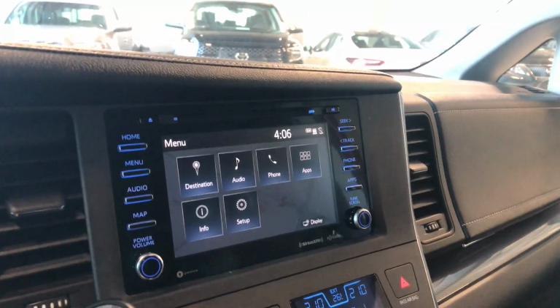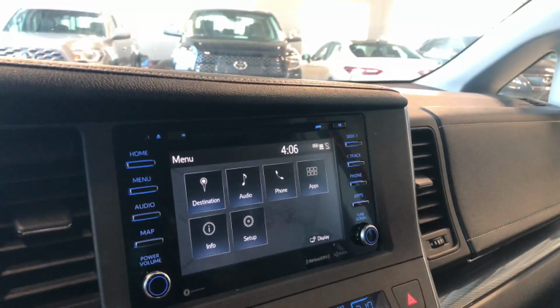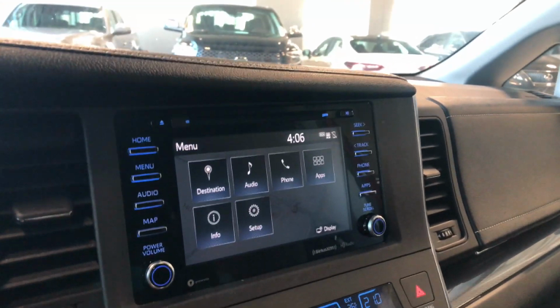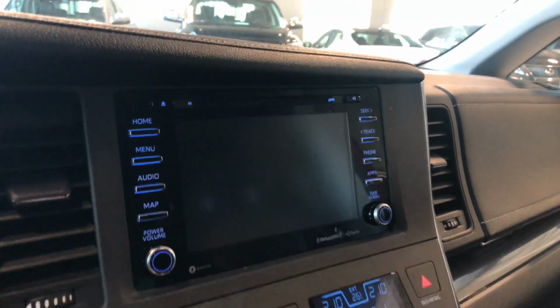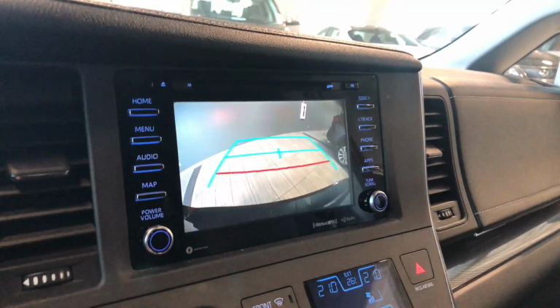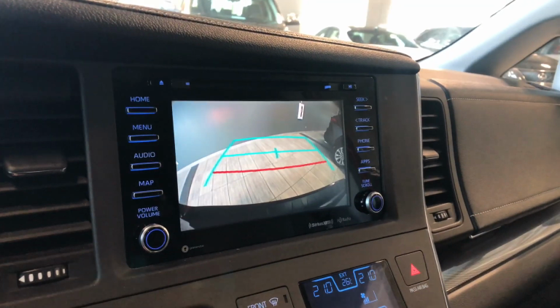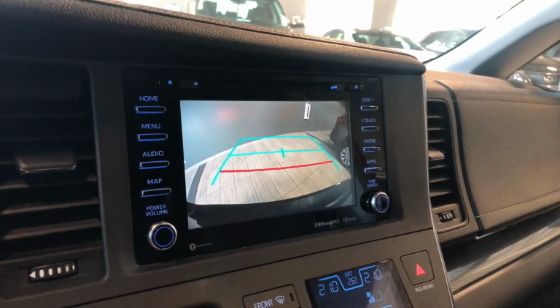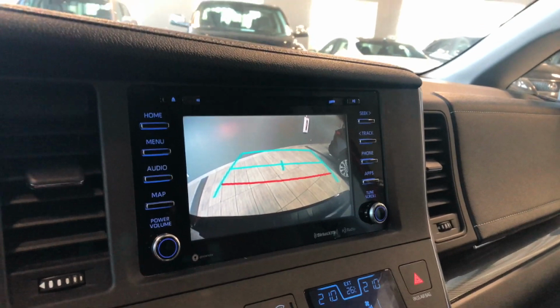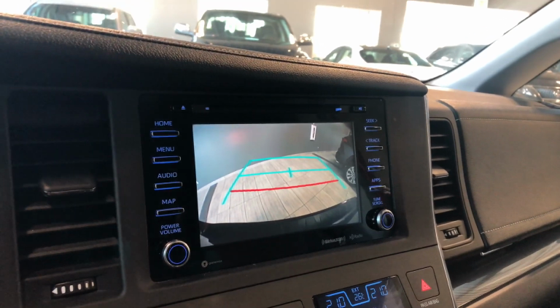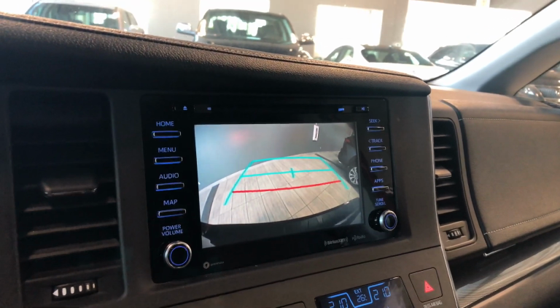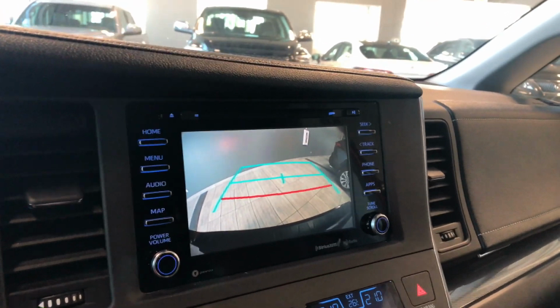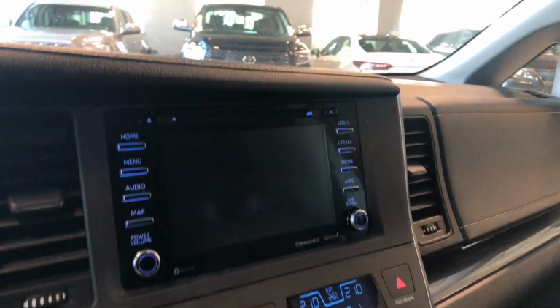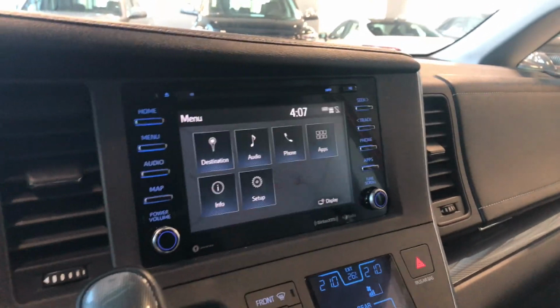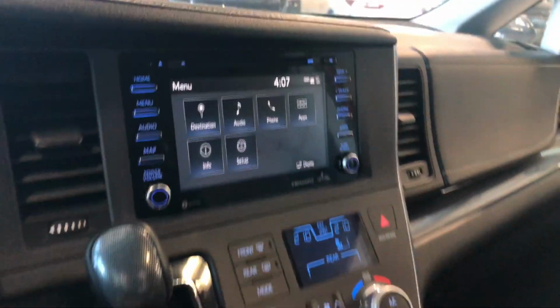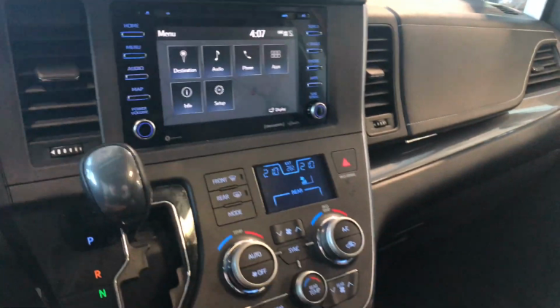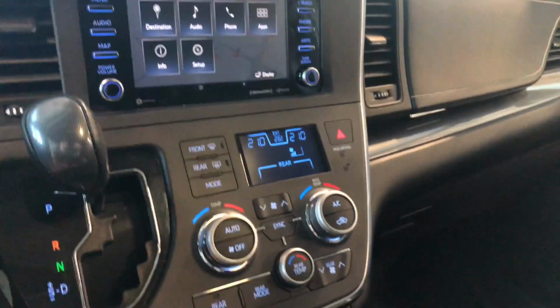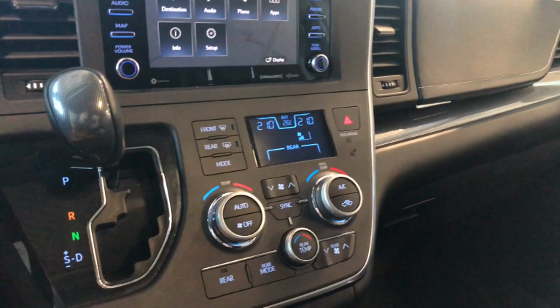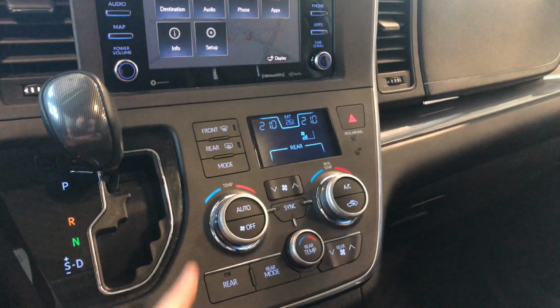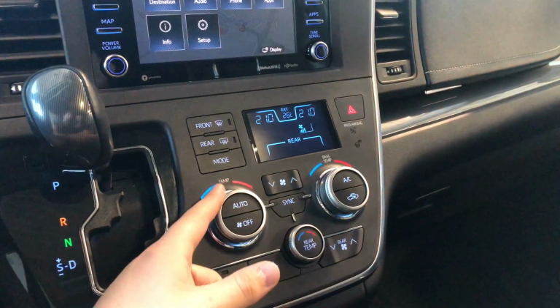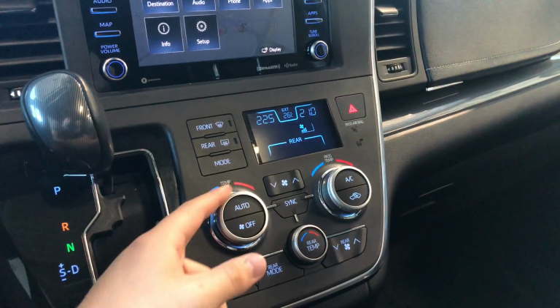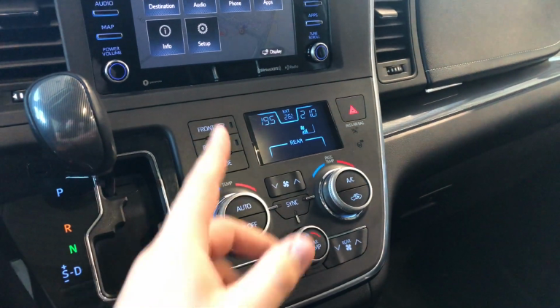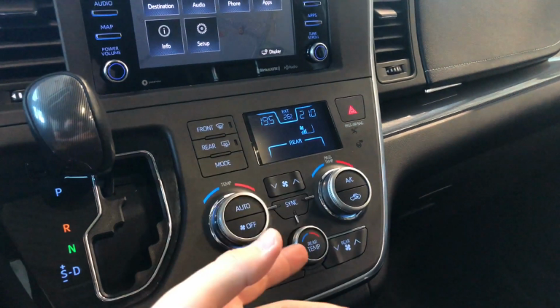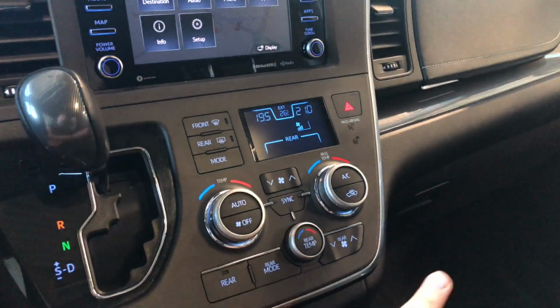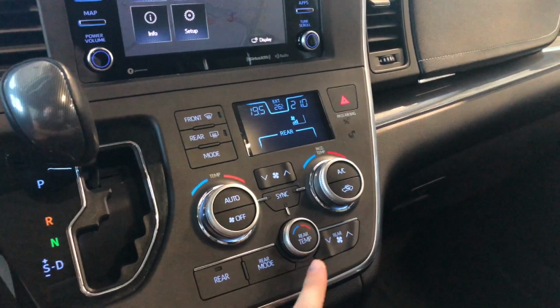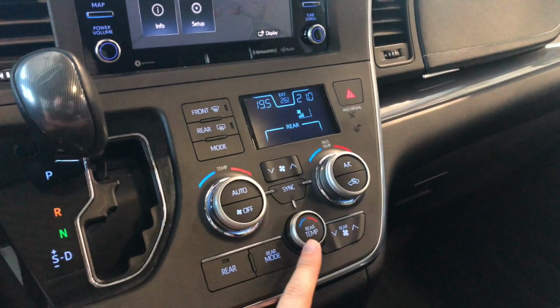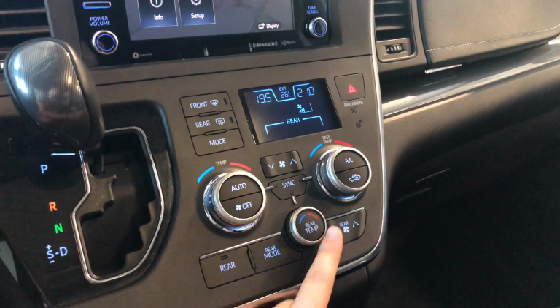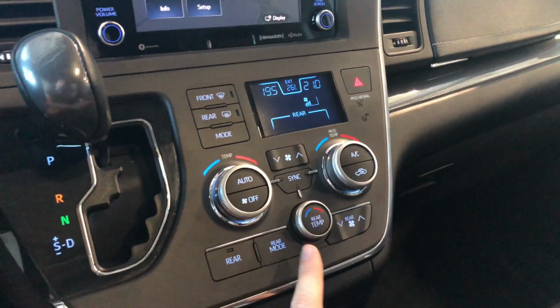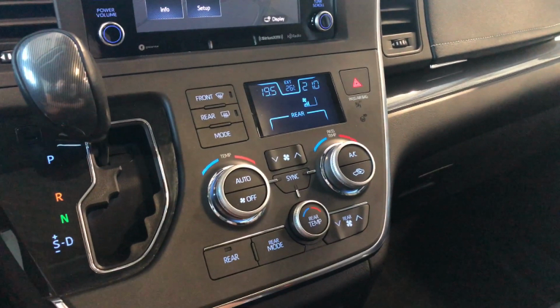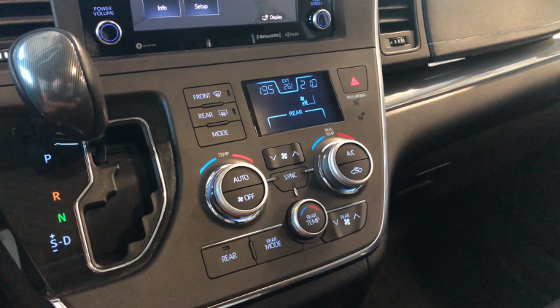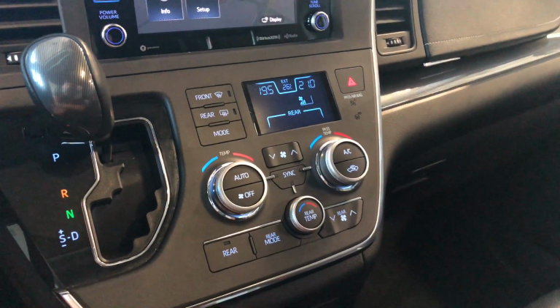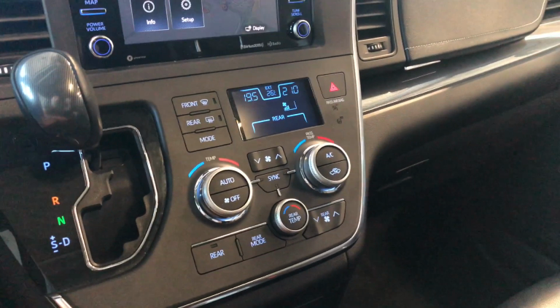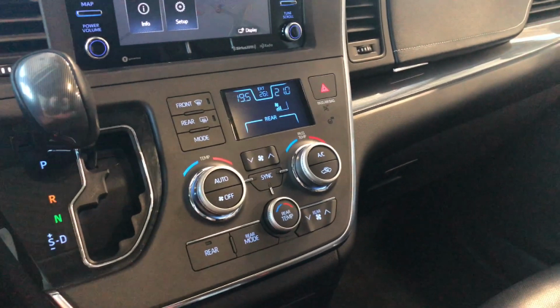If we go into reverse, that brings up the backup camera. Down below is the climate control for the front. It is dual zone, so temperatures can be adjusted on both sides, and you also have a dial for those rear passengers in the back.